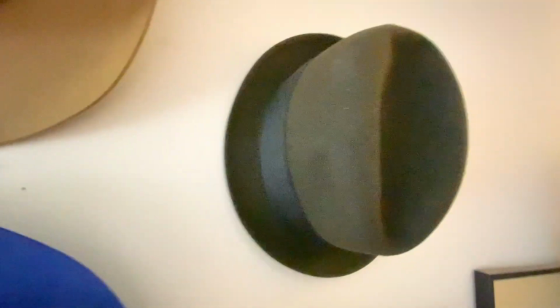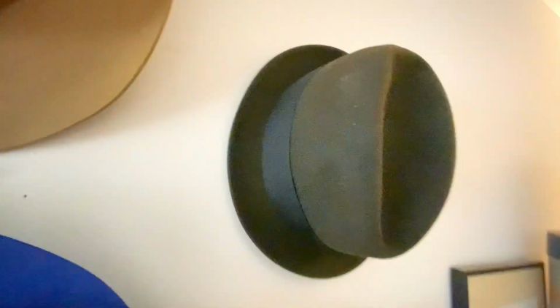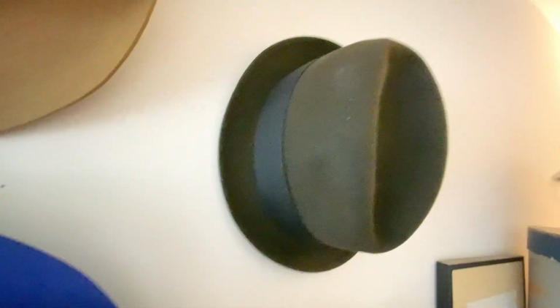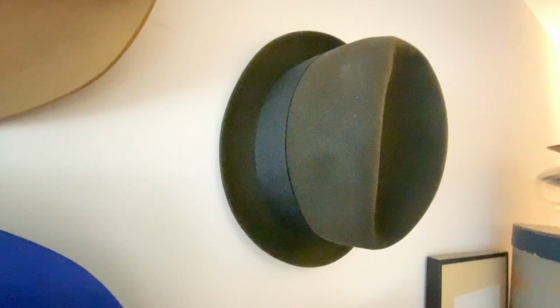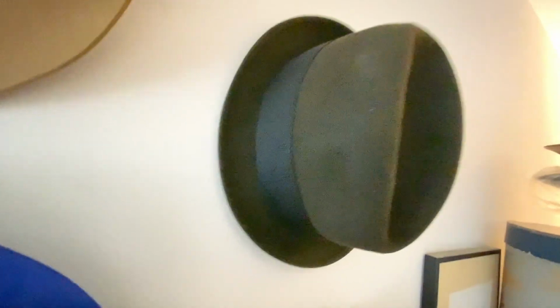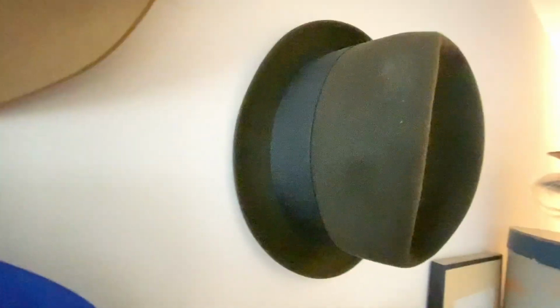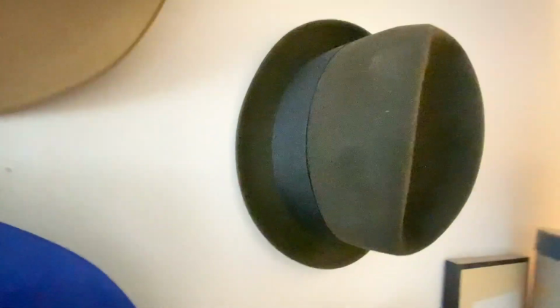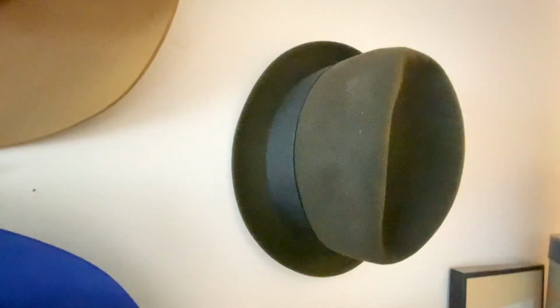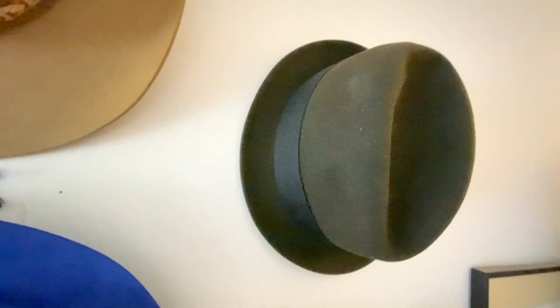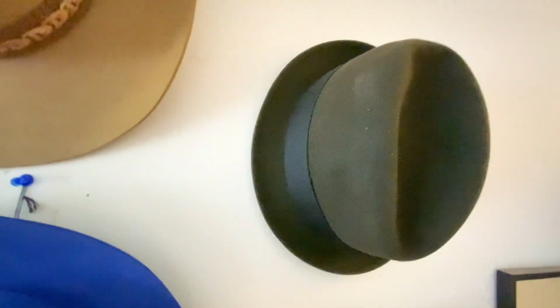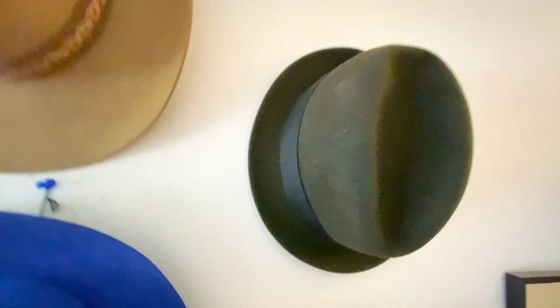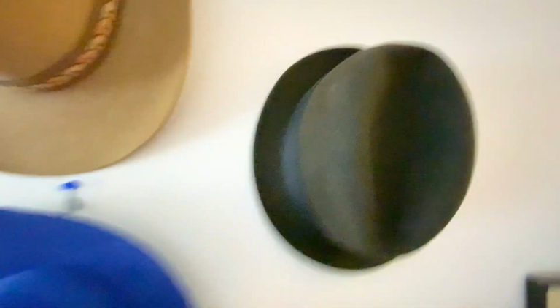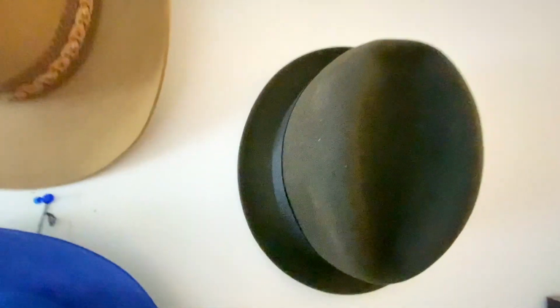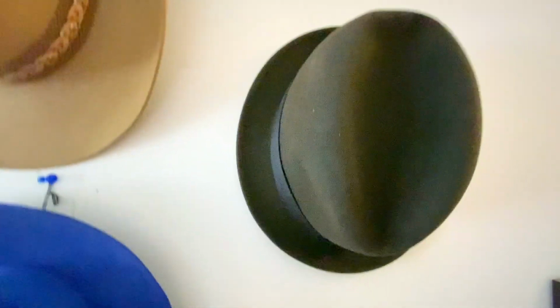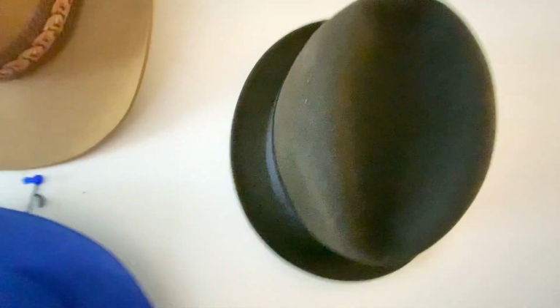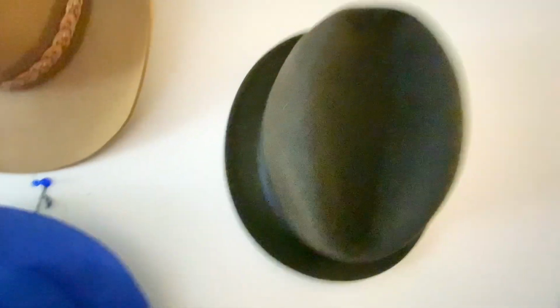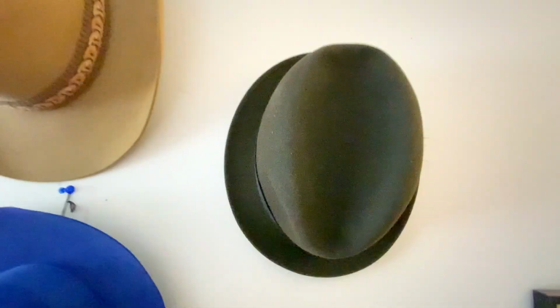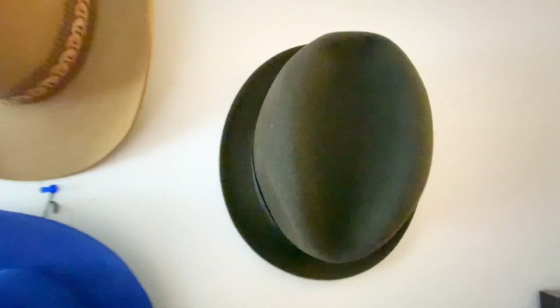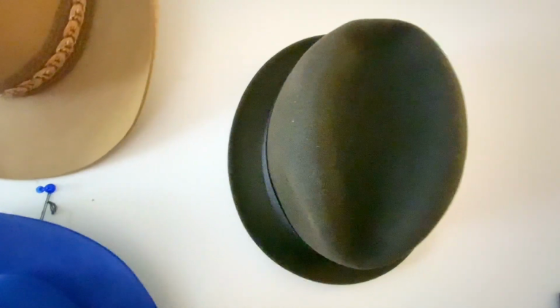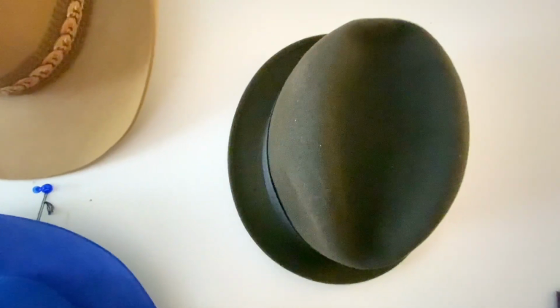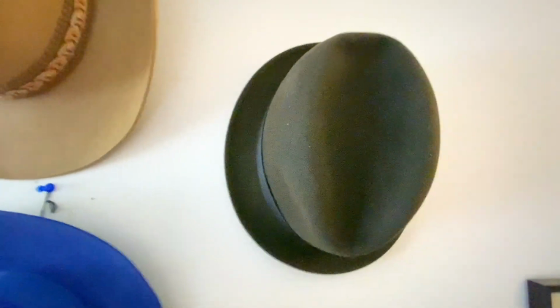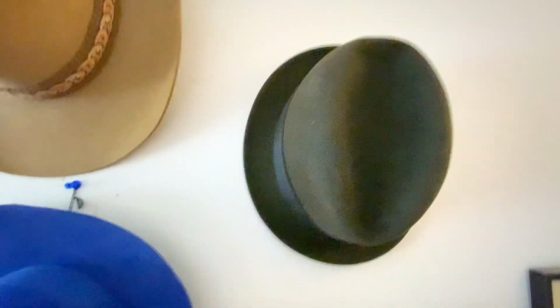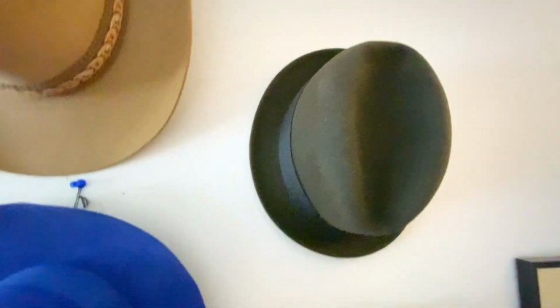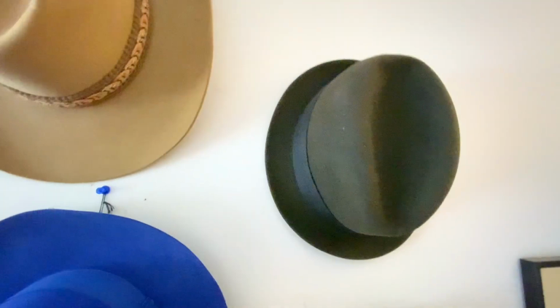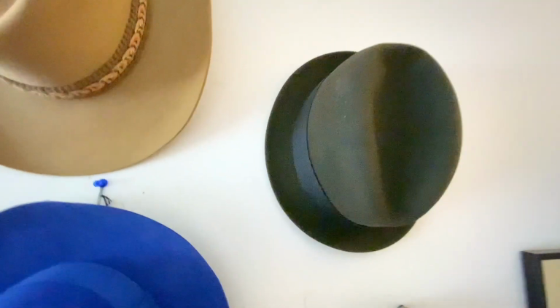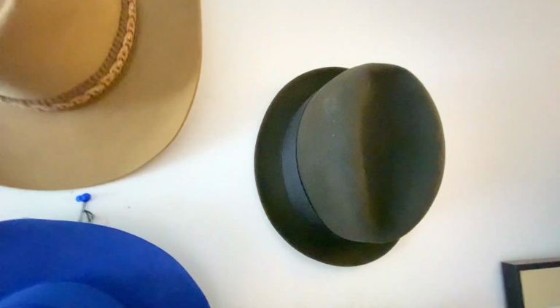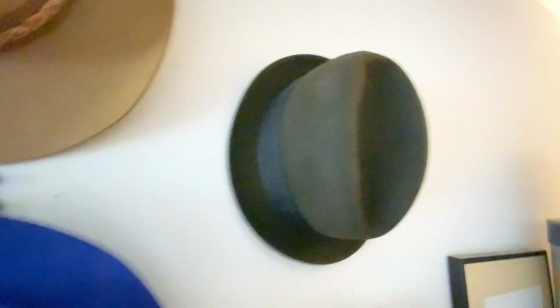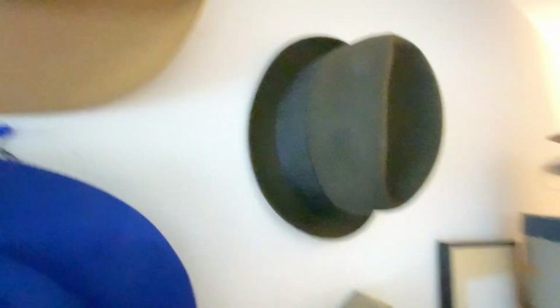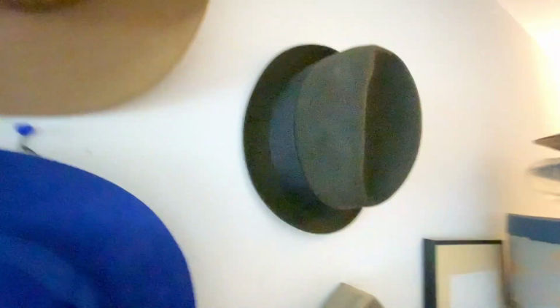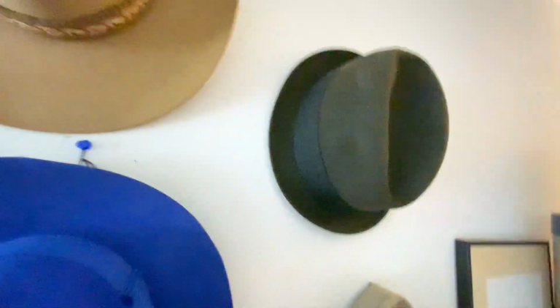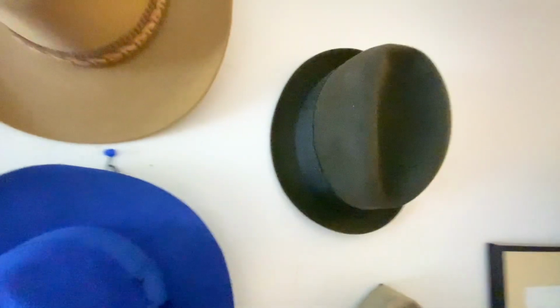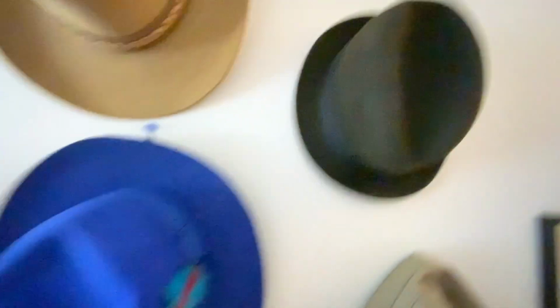That's a brownish — a little green, but it's more brown. Stetson Tornado. That's a 1-3/8 inch brim, very small stingy brim. Size 7-1/8.